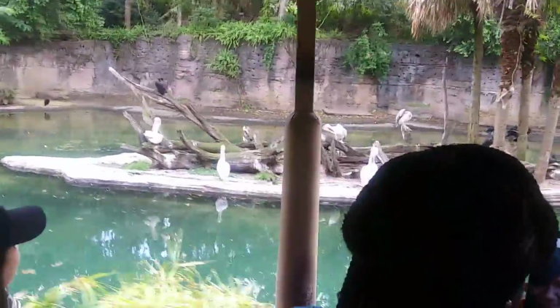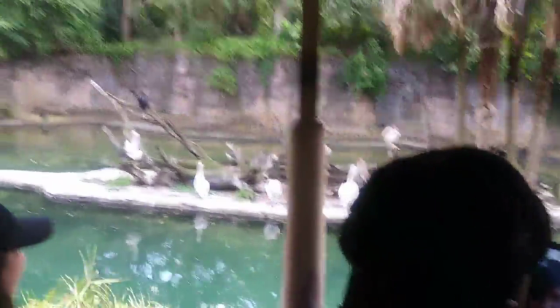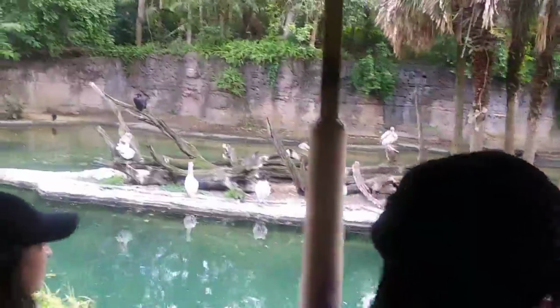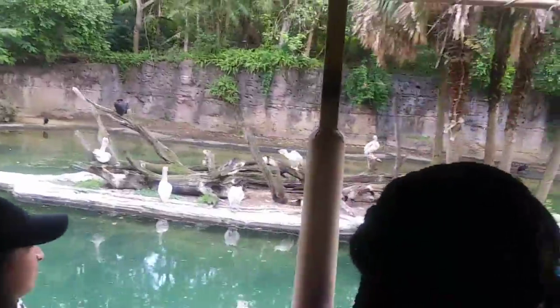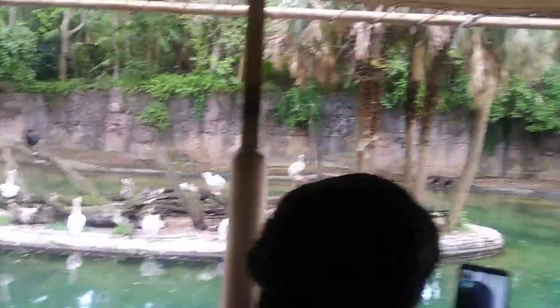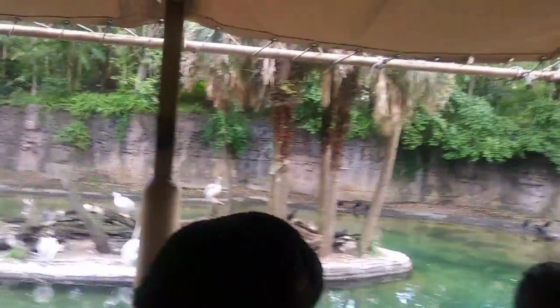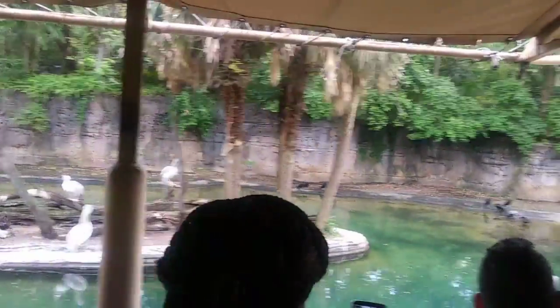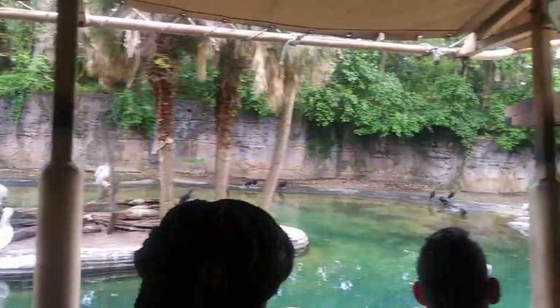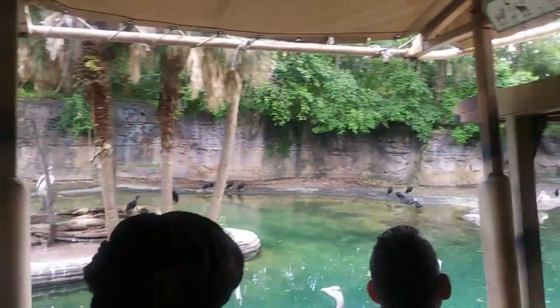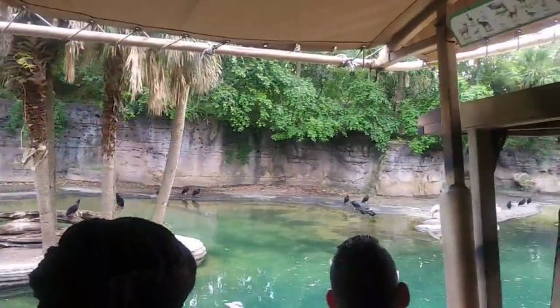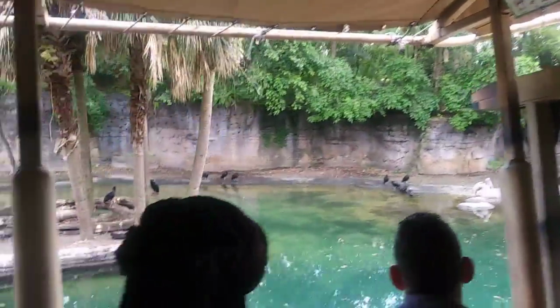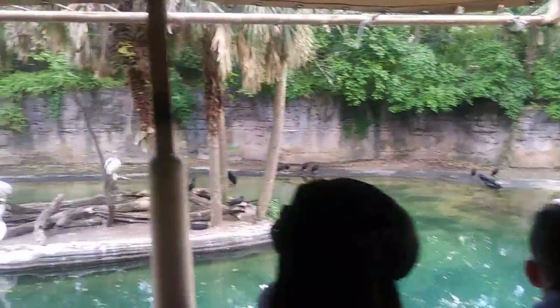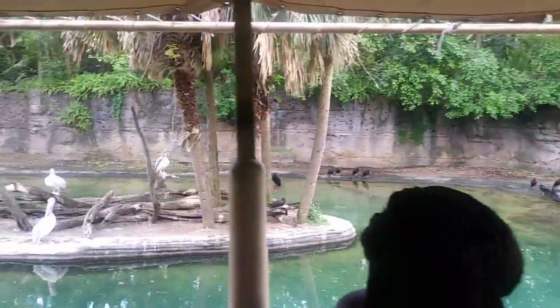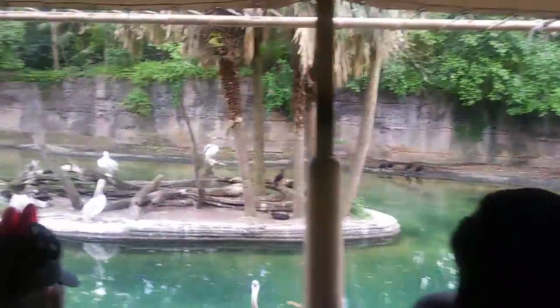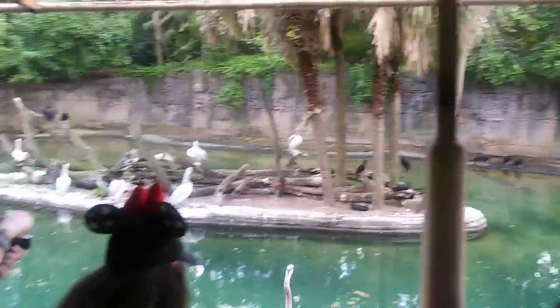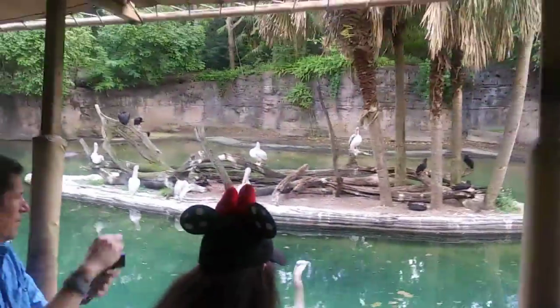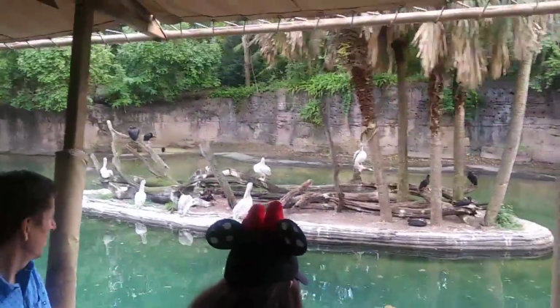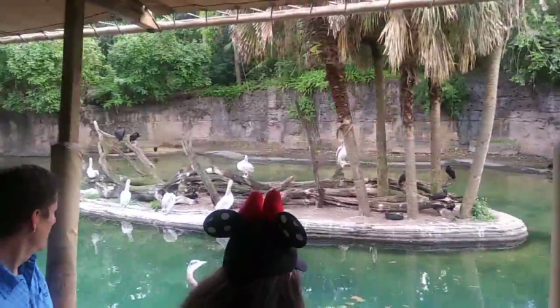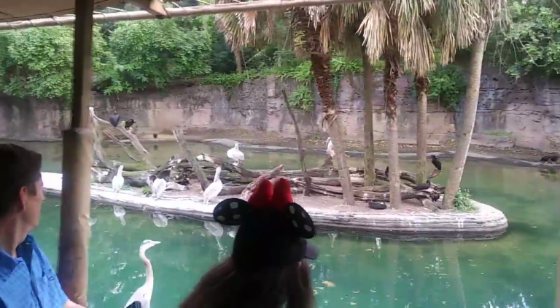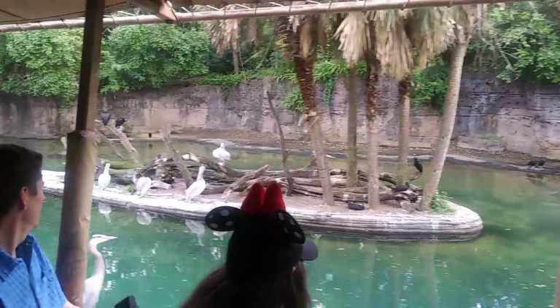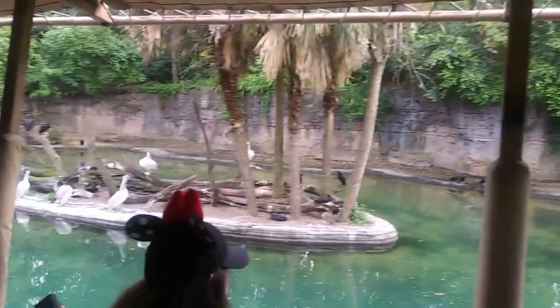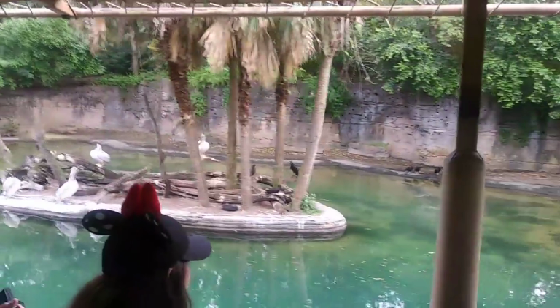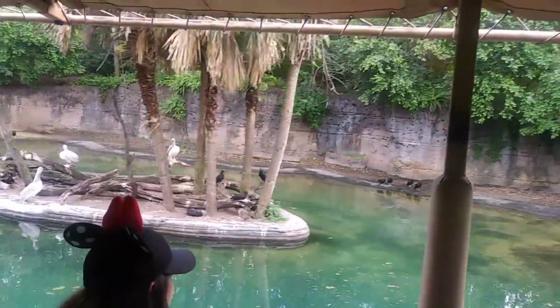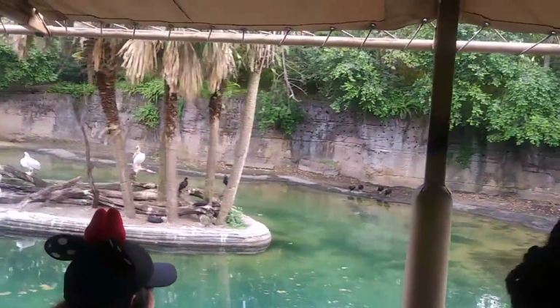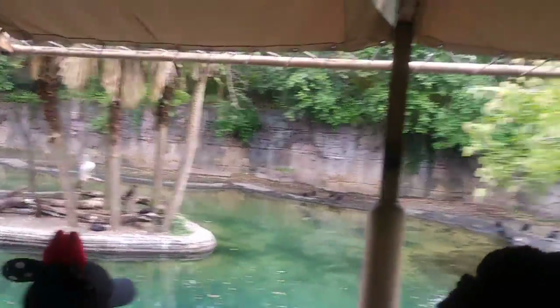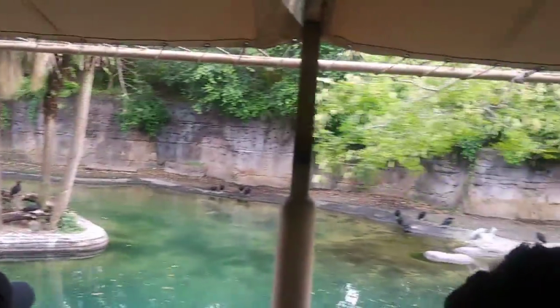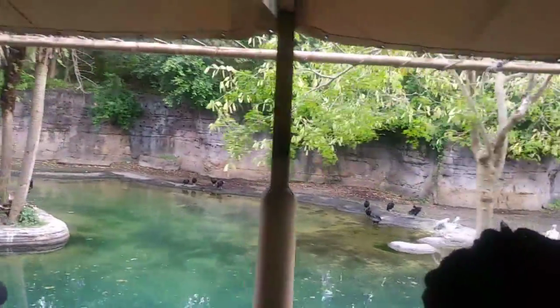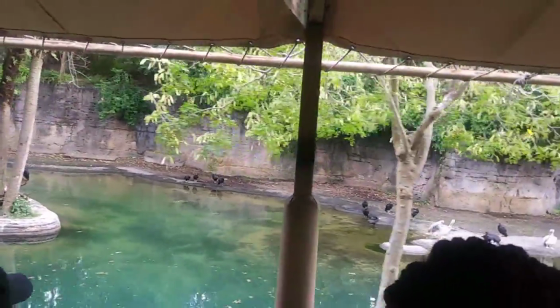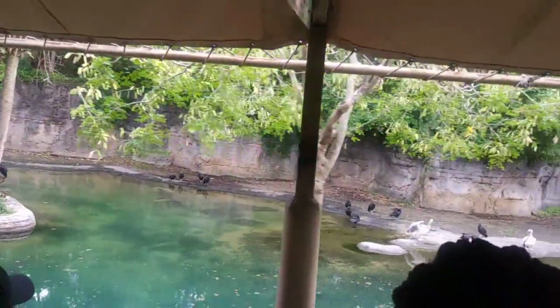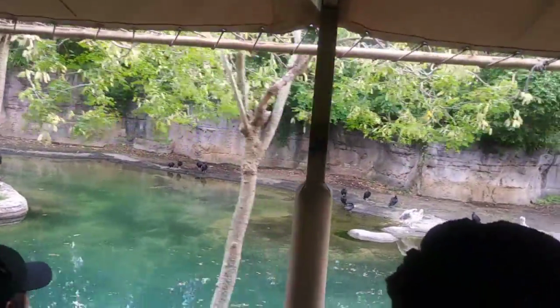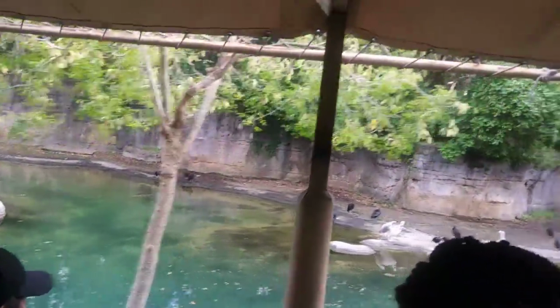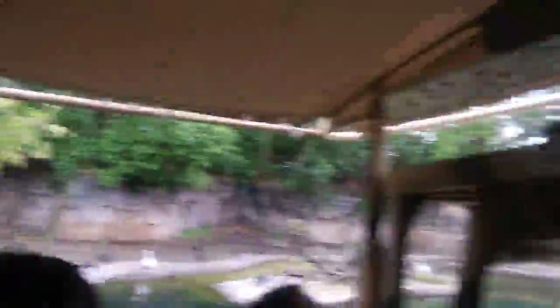On the island there to the left, those are pink-backed pelicans. They get that name because the feathers on their back turn a light pink color during mating season. They can also have up to an eight-foot wingspan when they're fully grown.